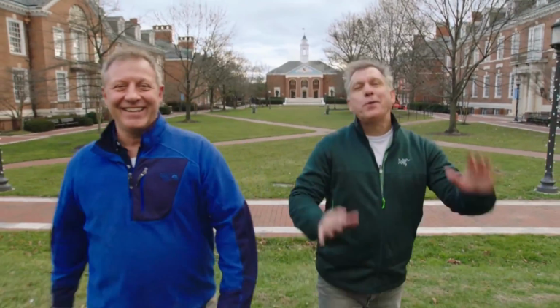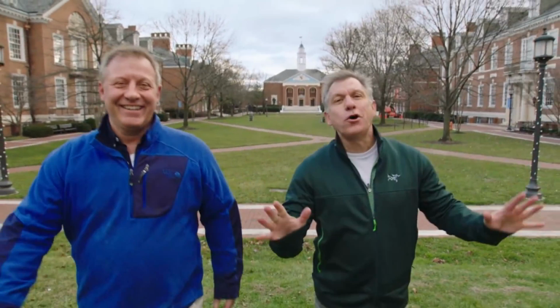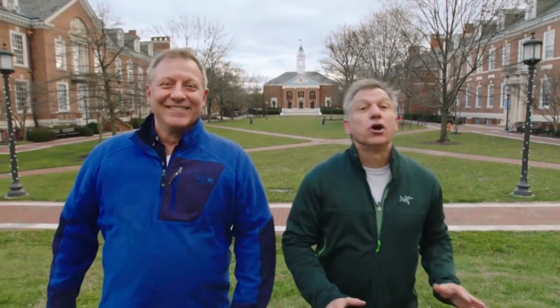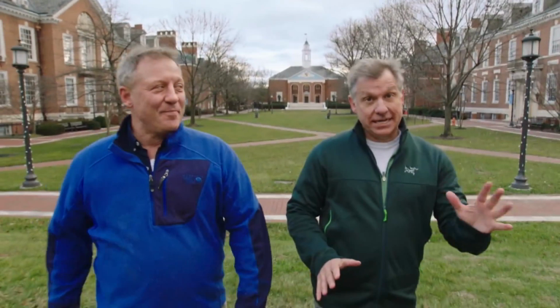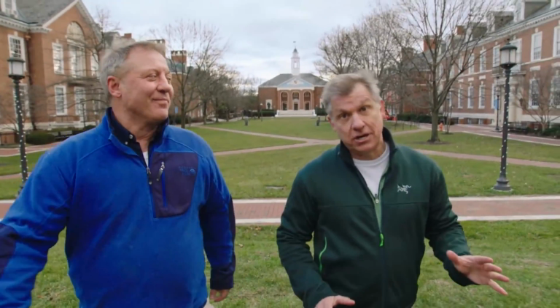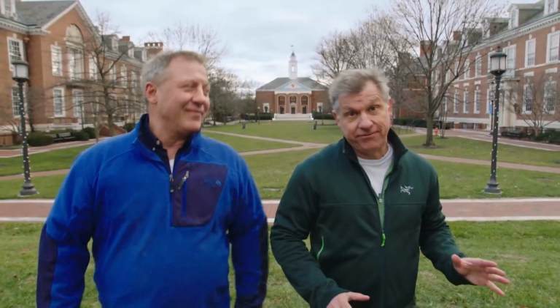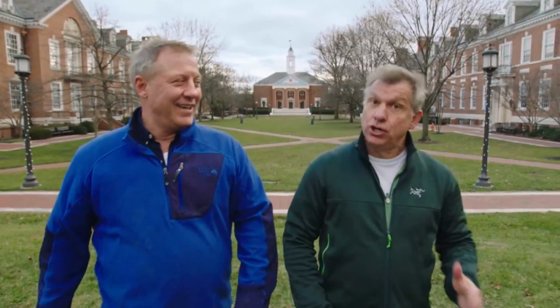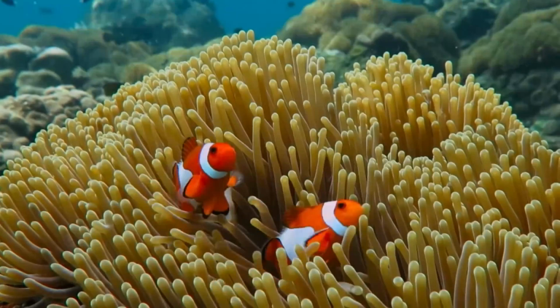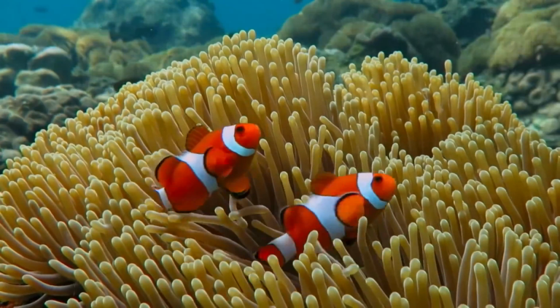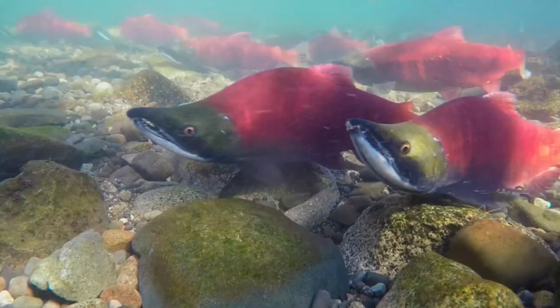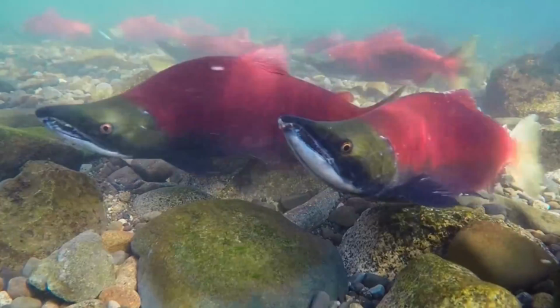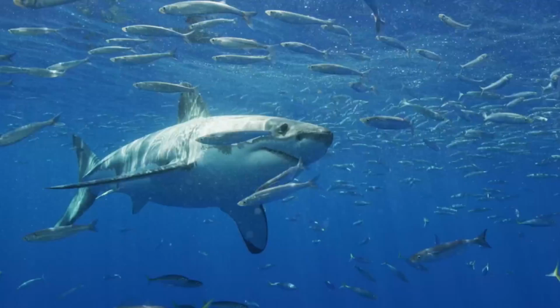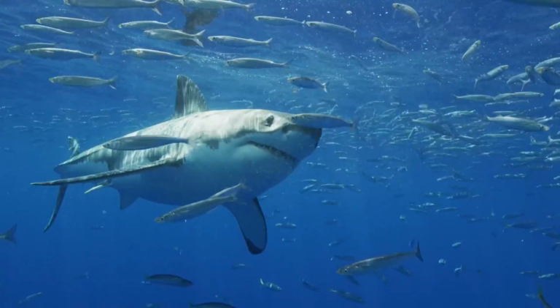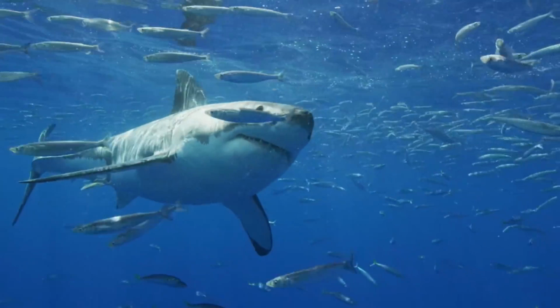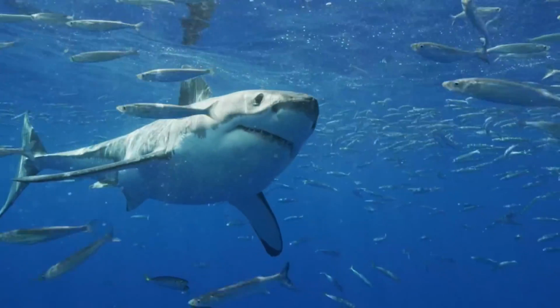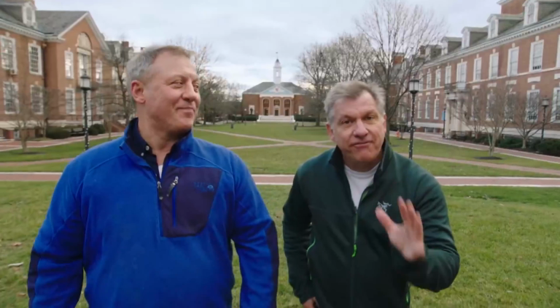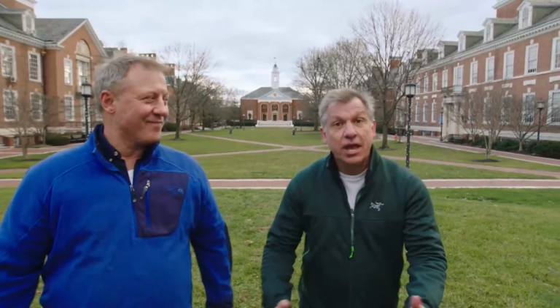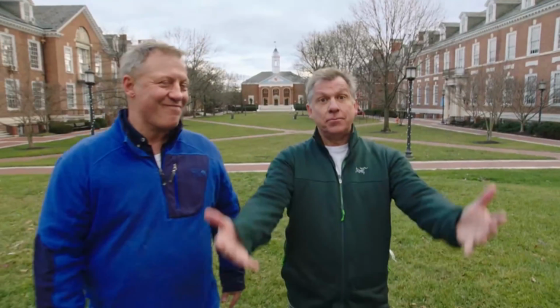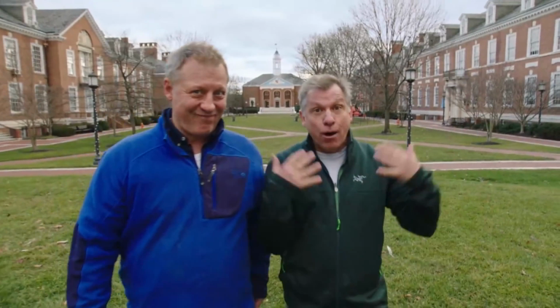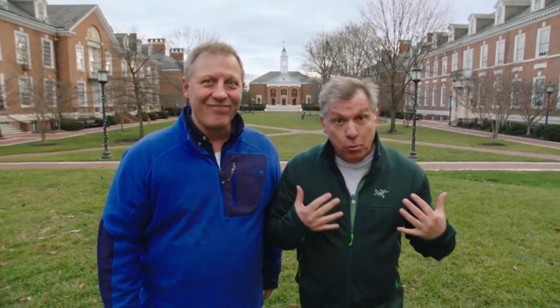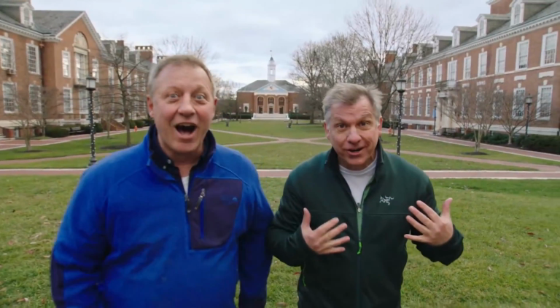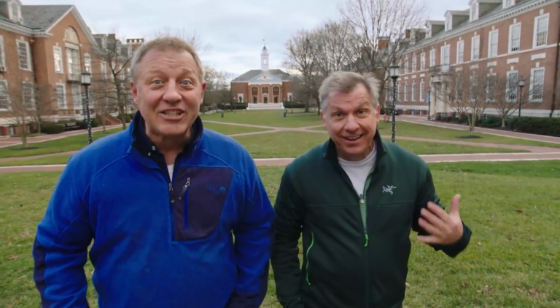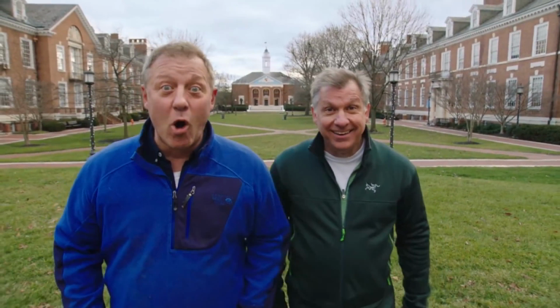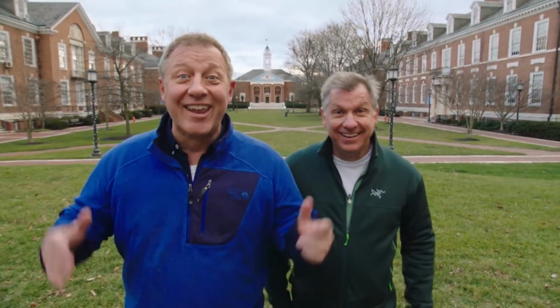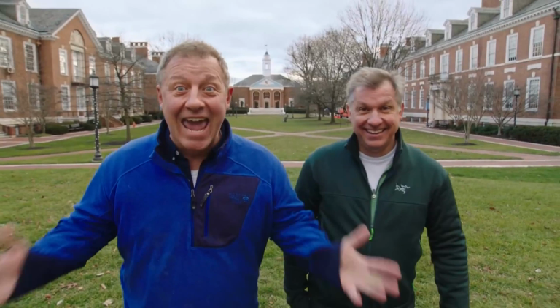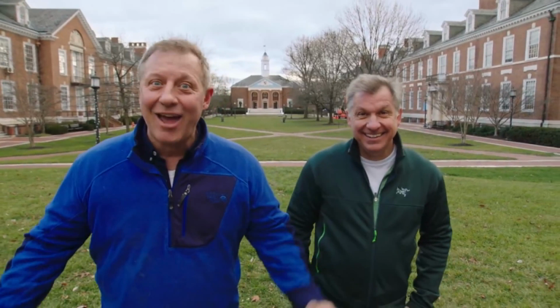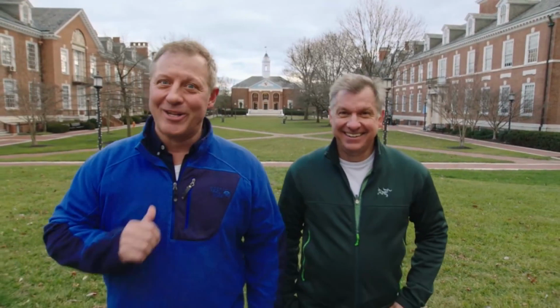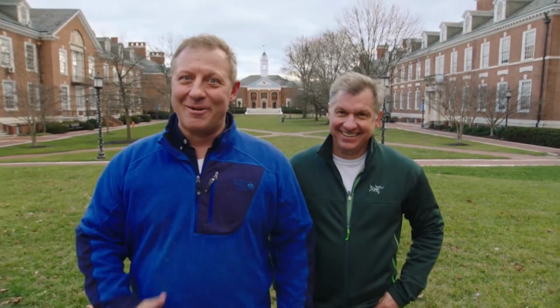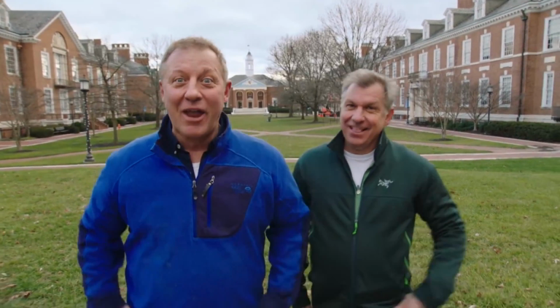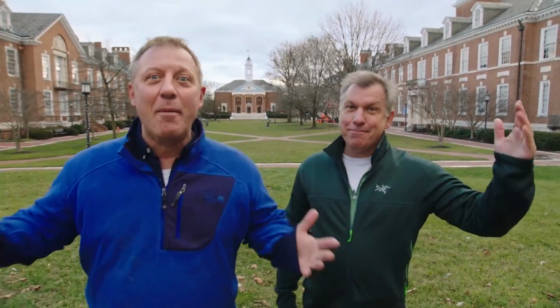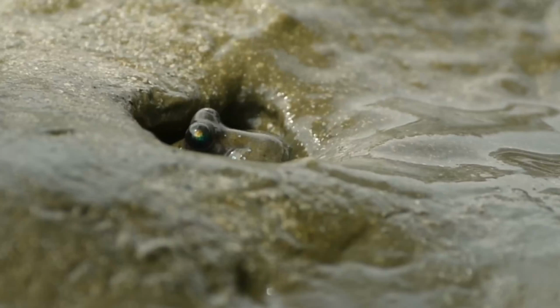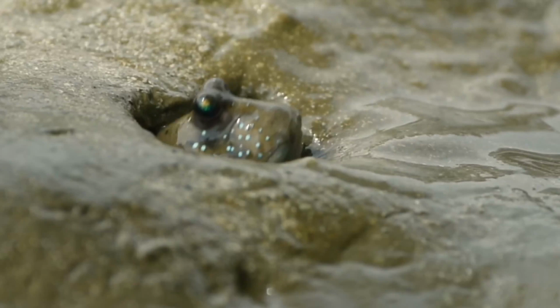We all know that there are lots of different kinds of fish, from clownfish to salmon to sharks. But have you heard of a fish that comes out of the water? A fish that walks on land? We're talking about the mudskipper.